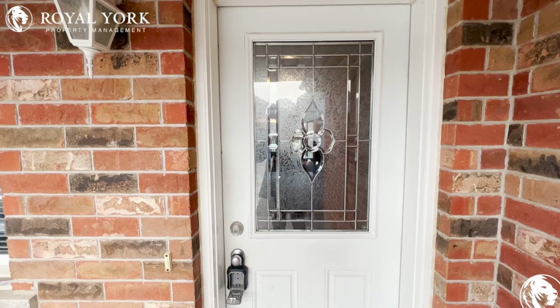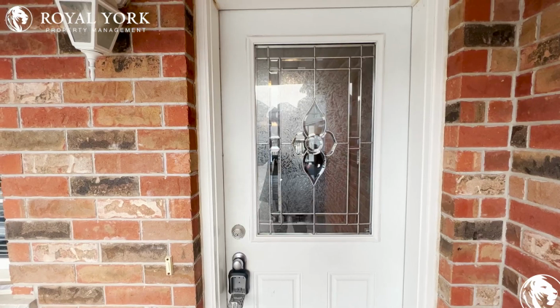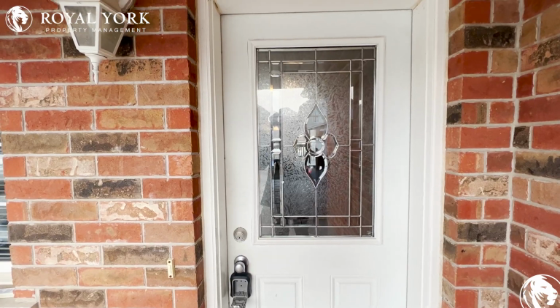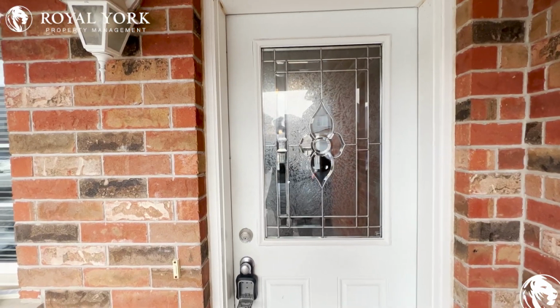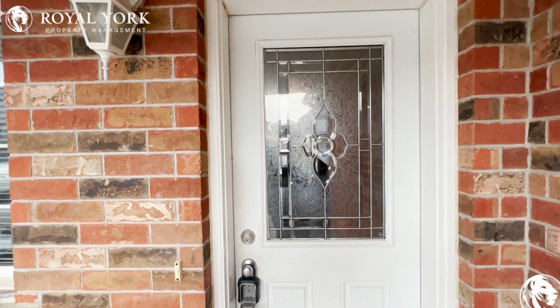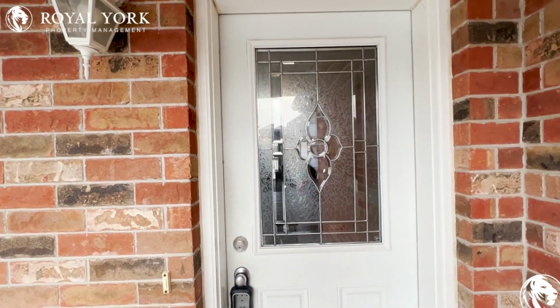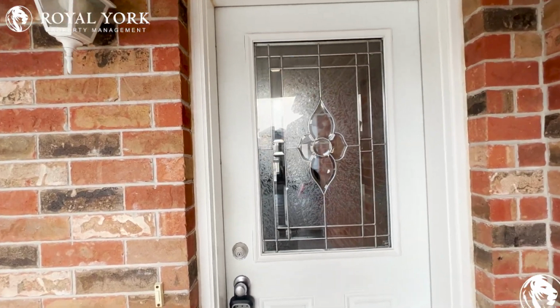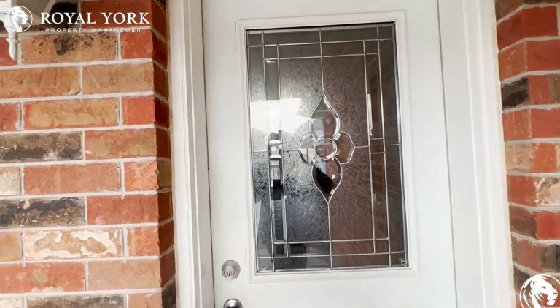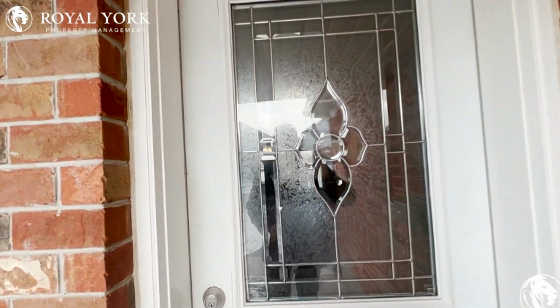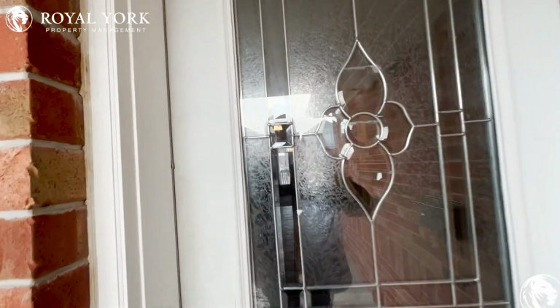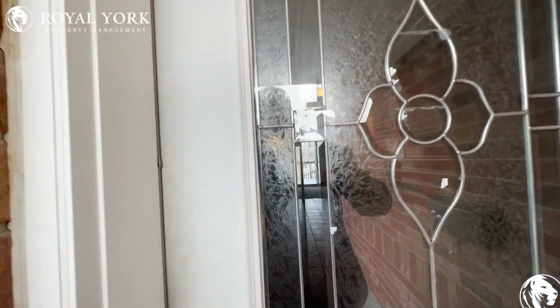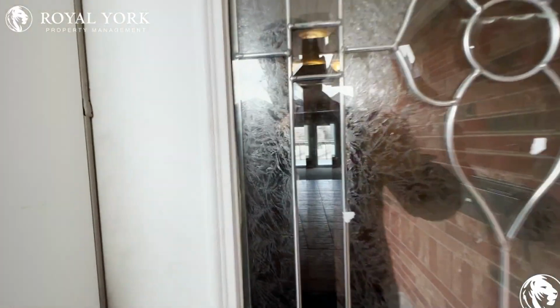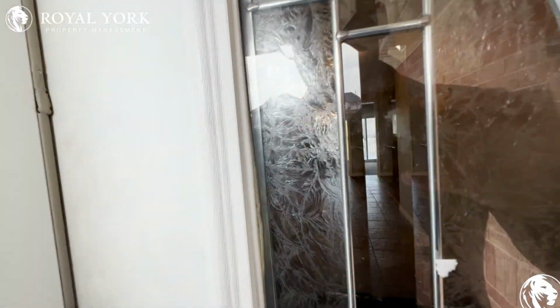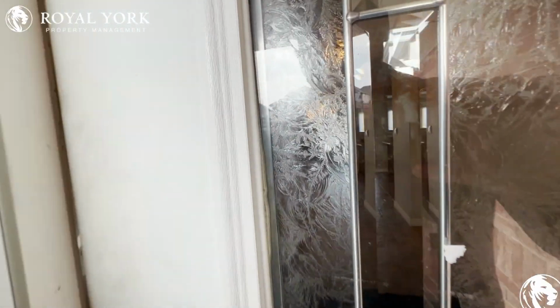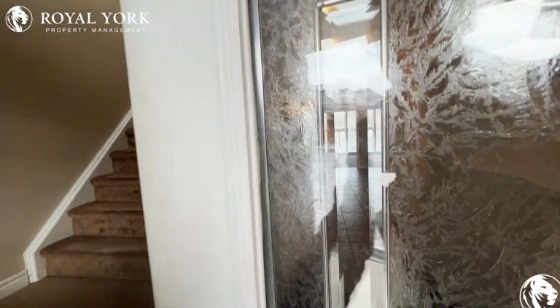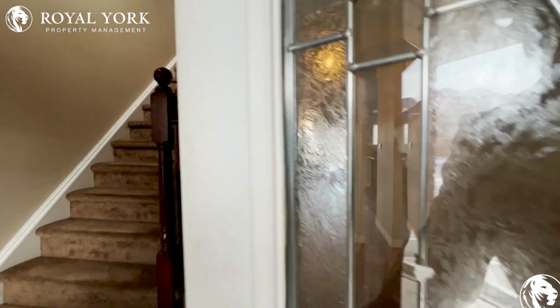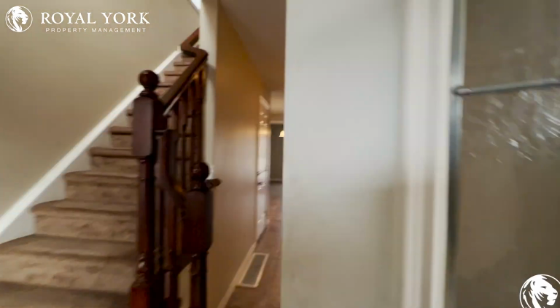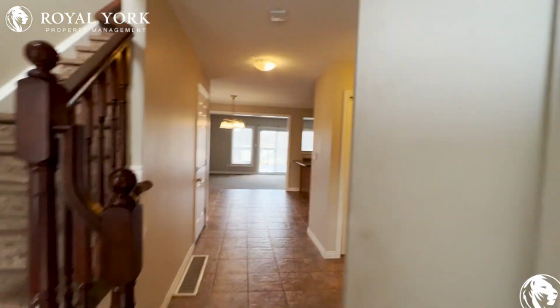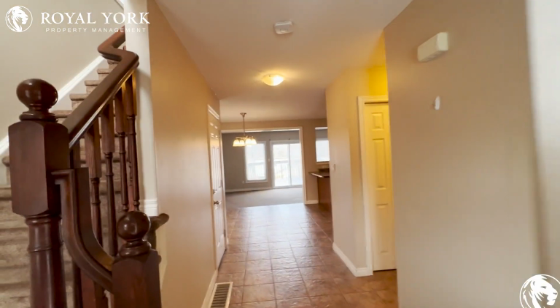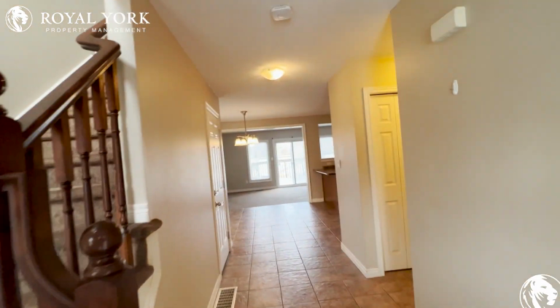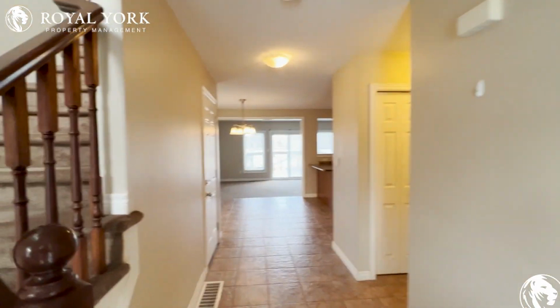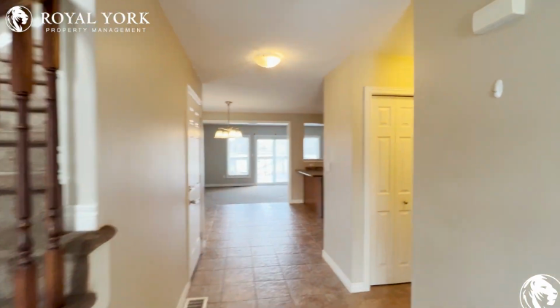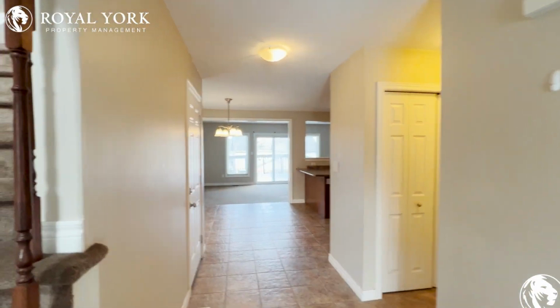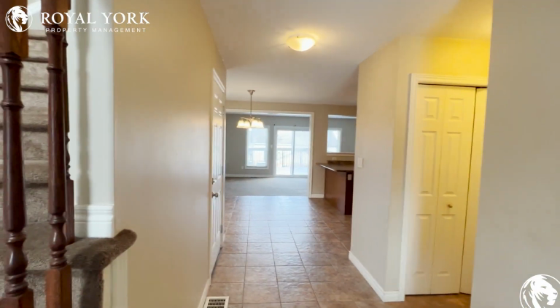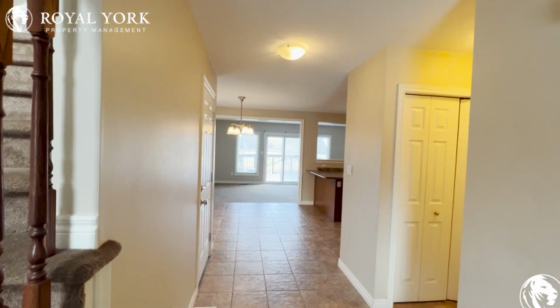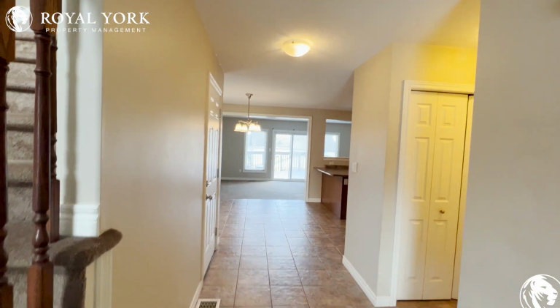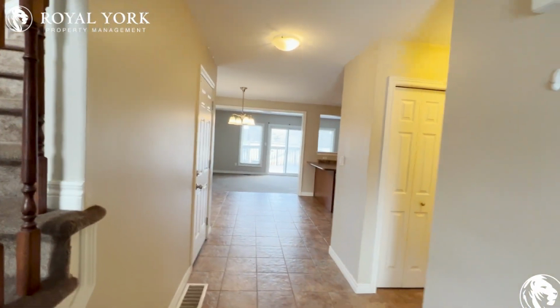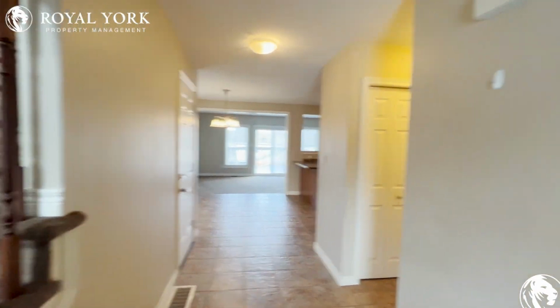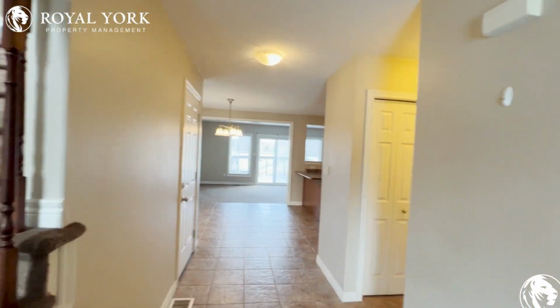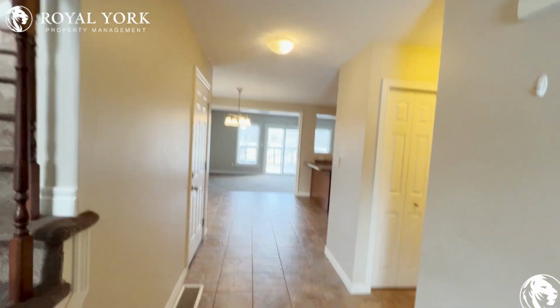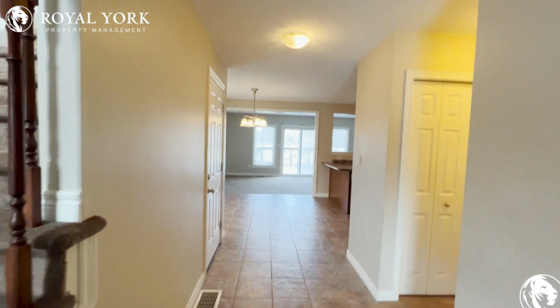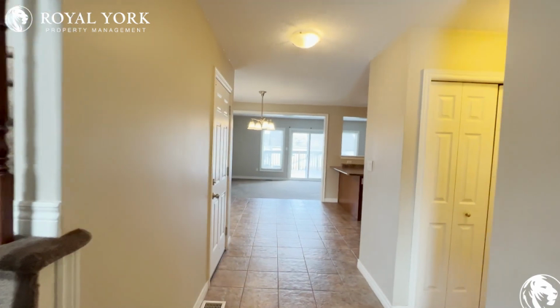Welcome to 31 Dougal. This is a main level unit located in Guelph, Ontario. It is a three bedroom, two and a half bath unit available for rent from Royal York Property Management.